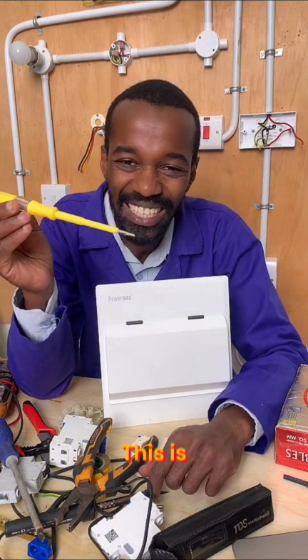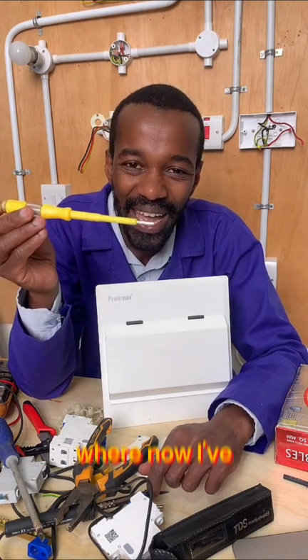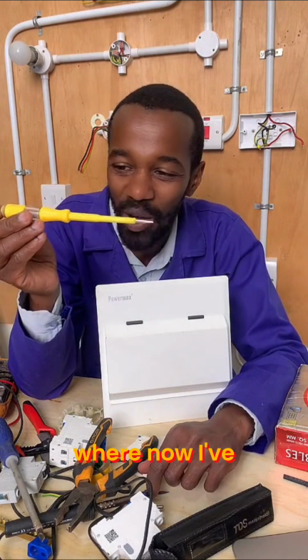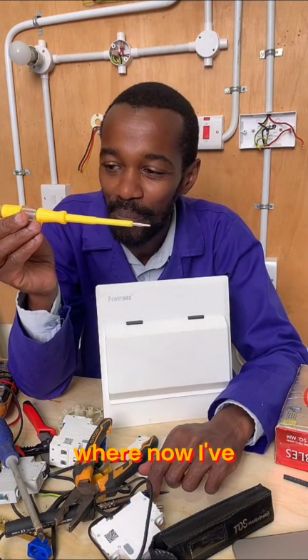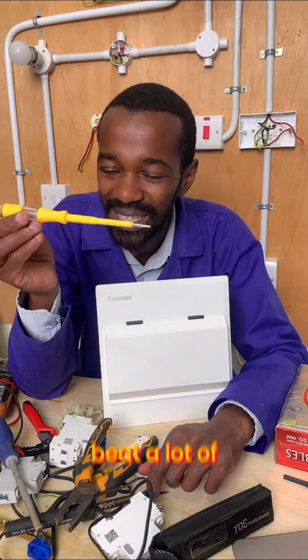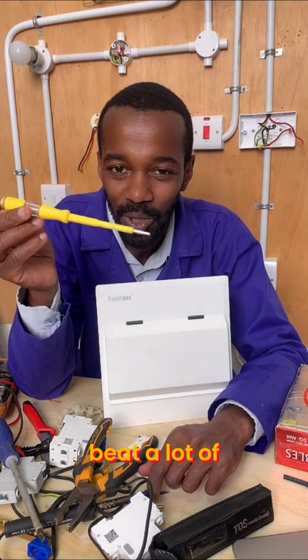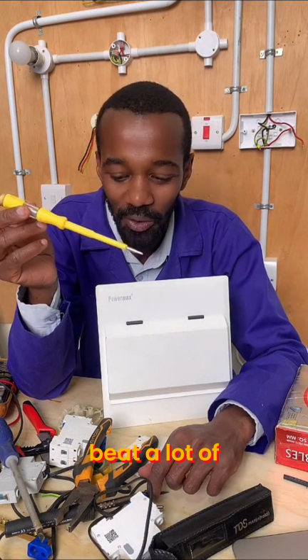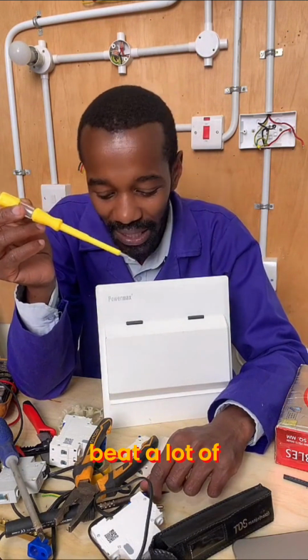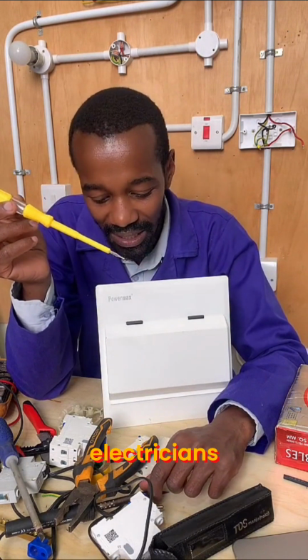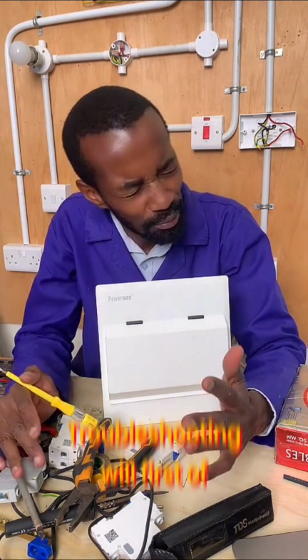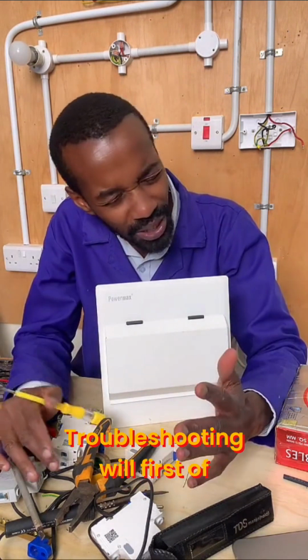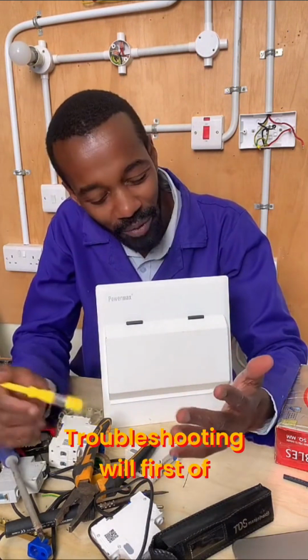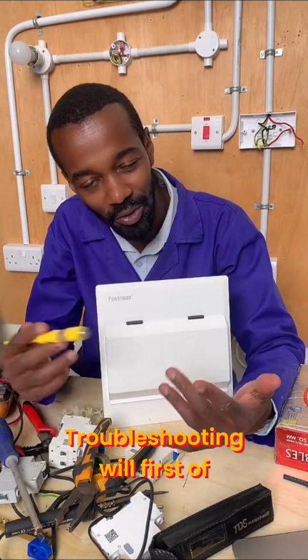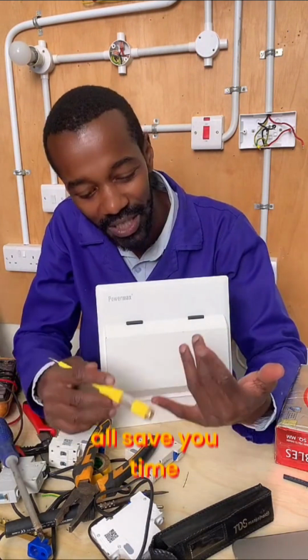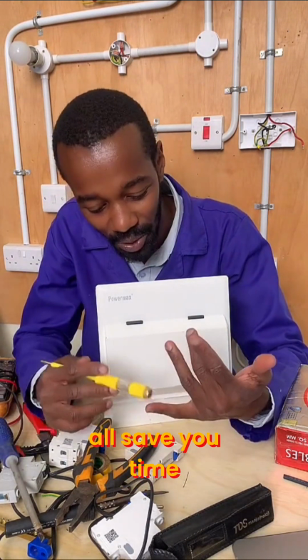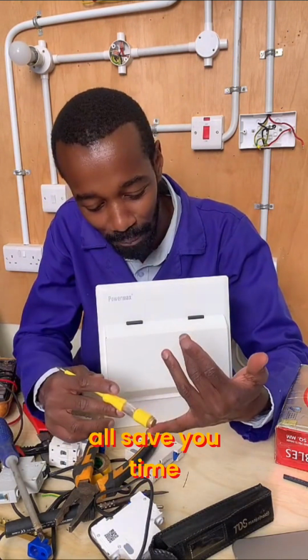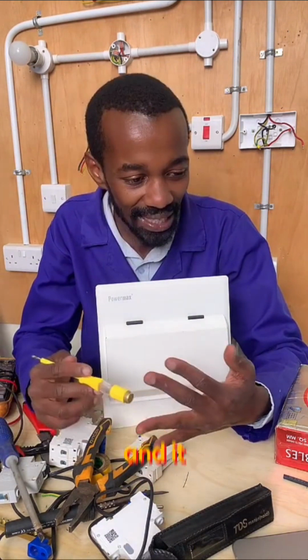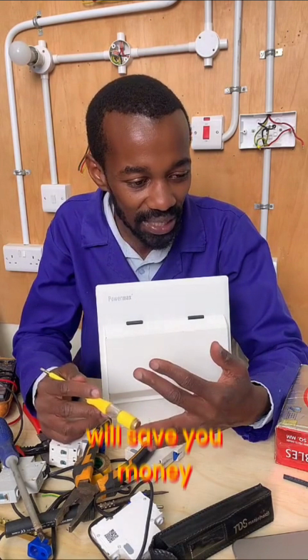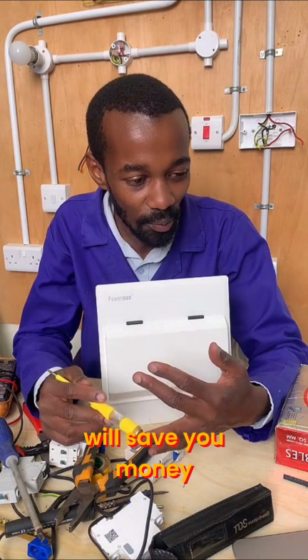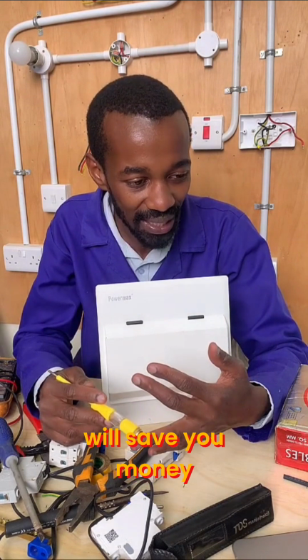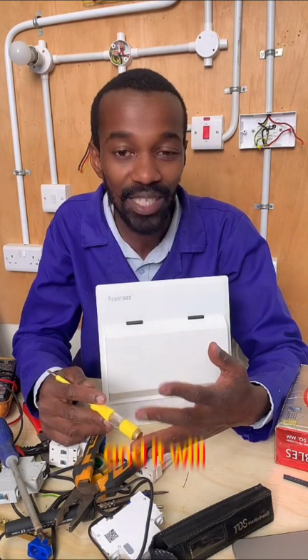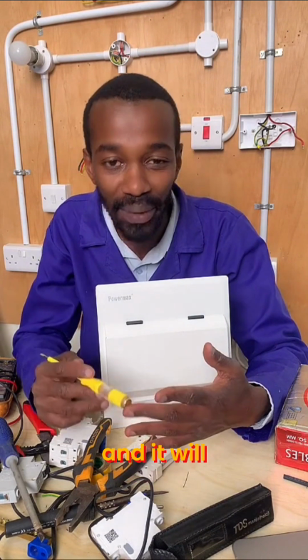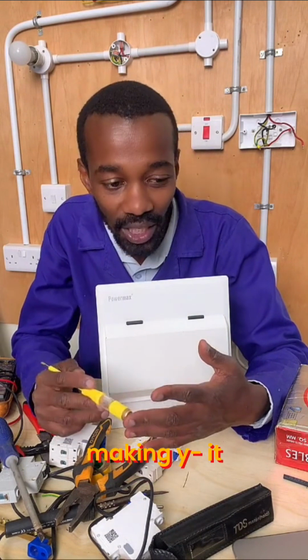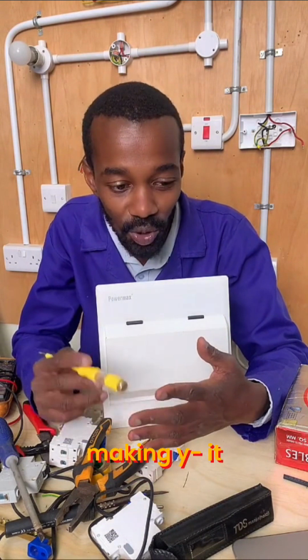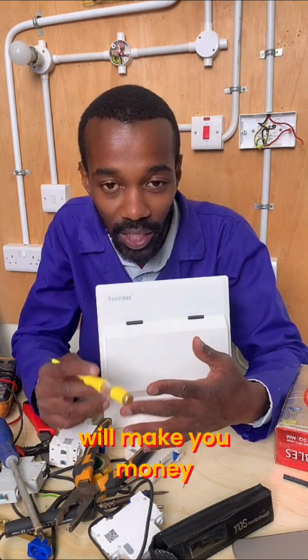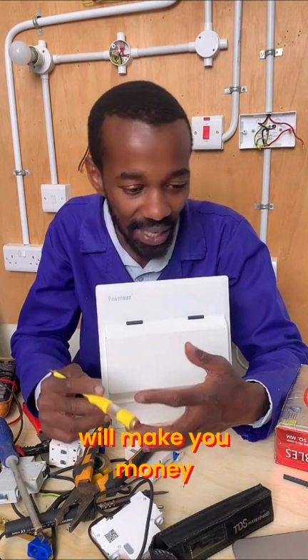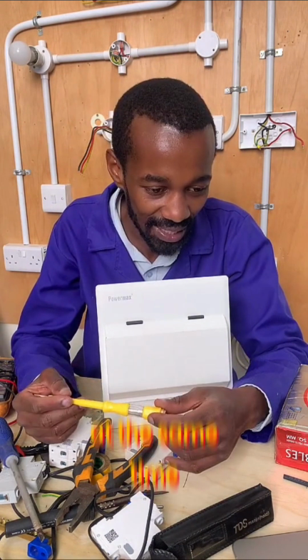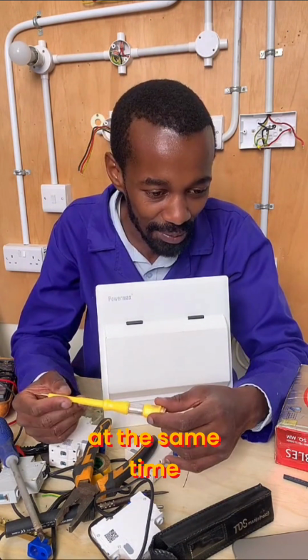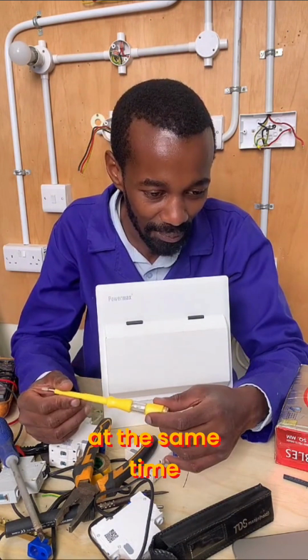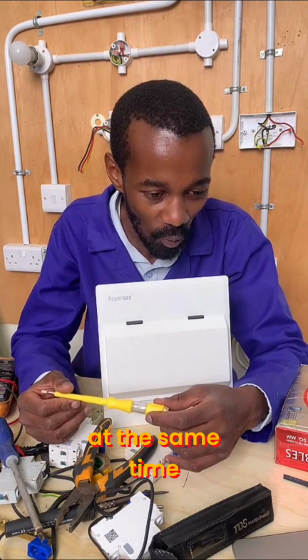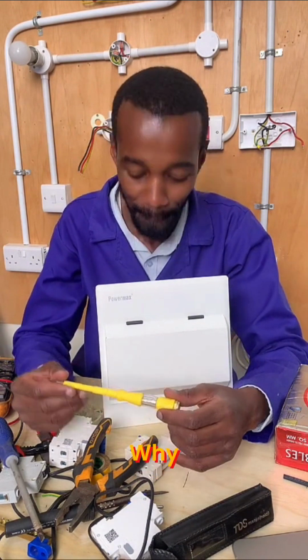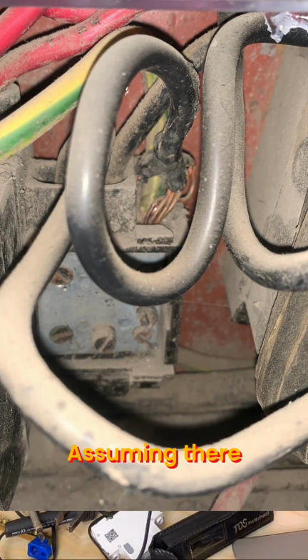This is where I'll beat a lot of electricians. Good troubleshooting will first of all save you time, it will save you money, and it will make you money at the same time.